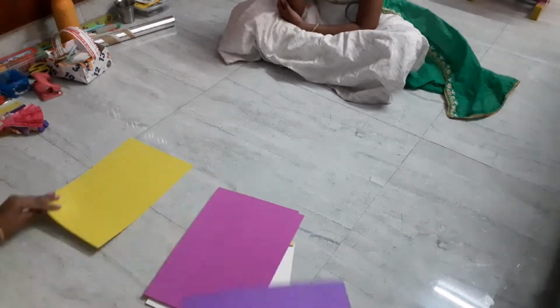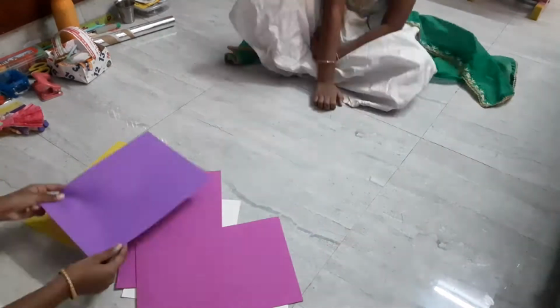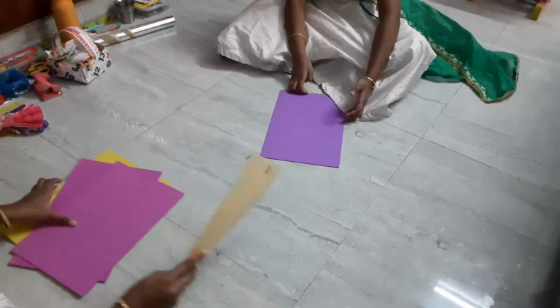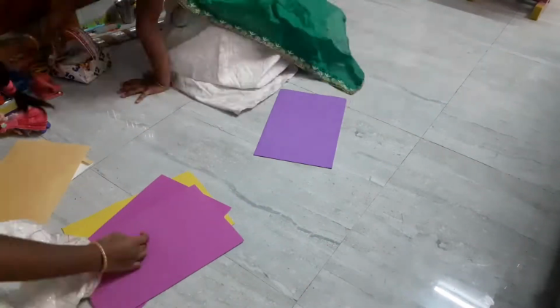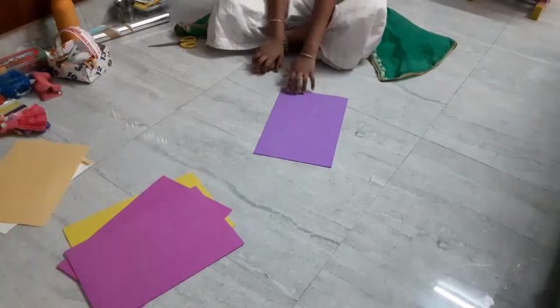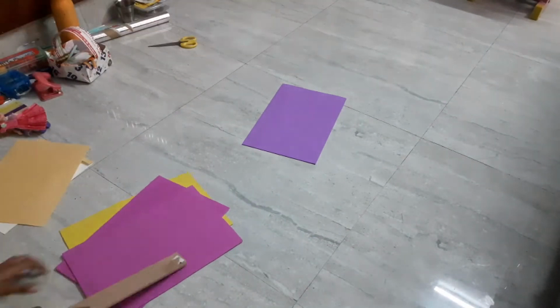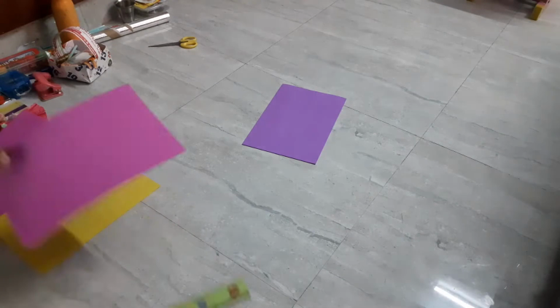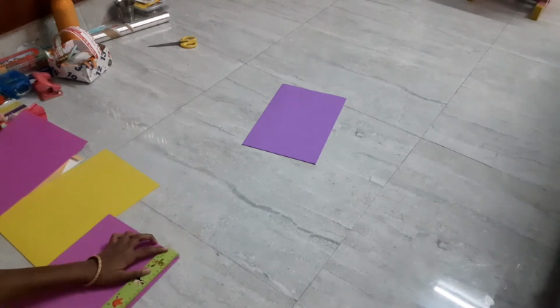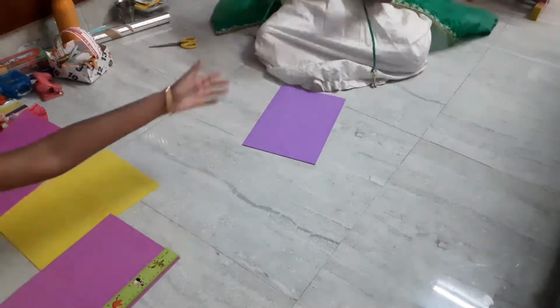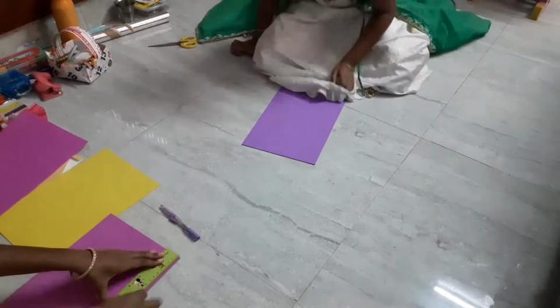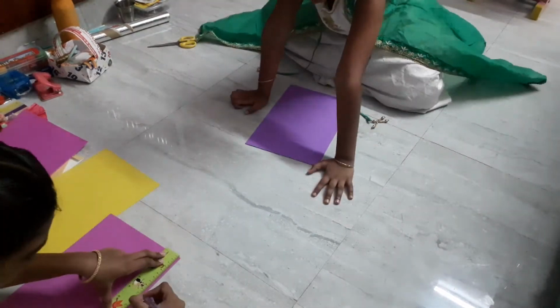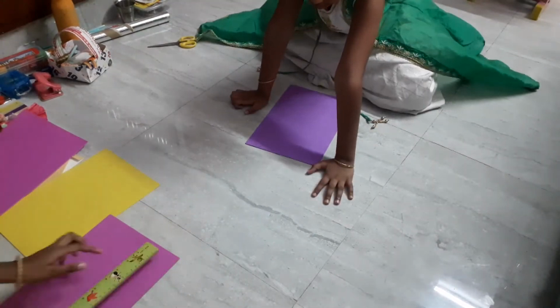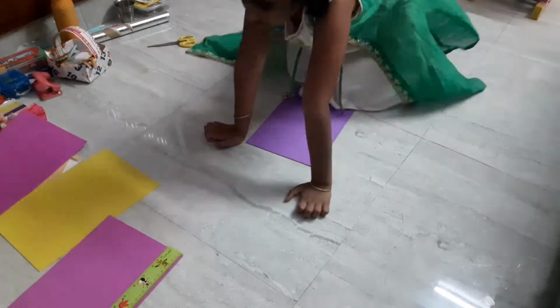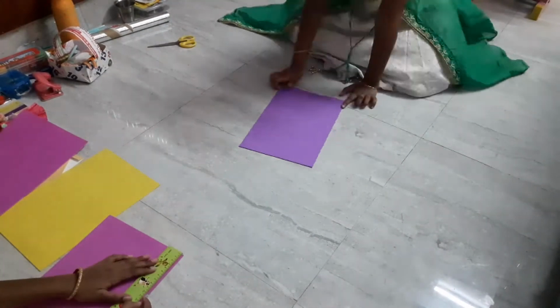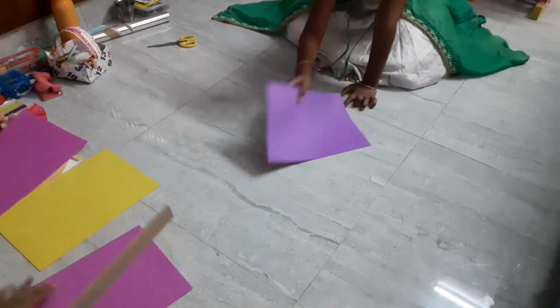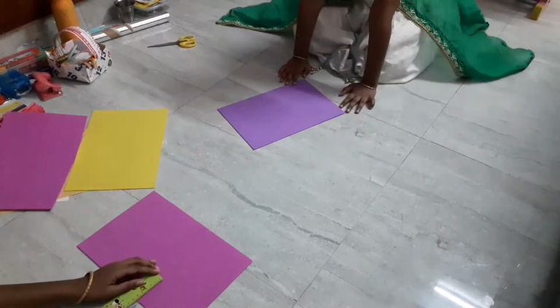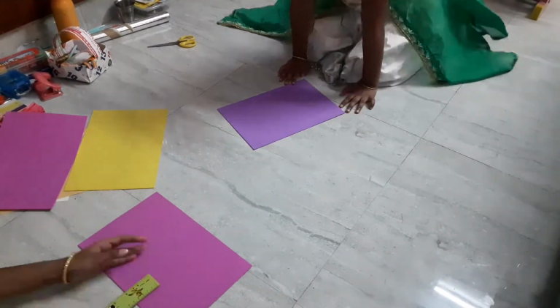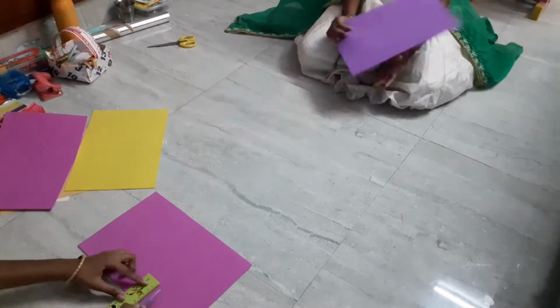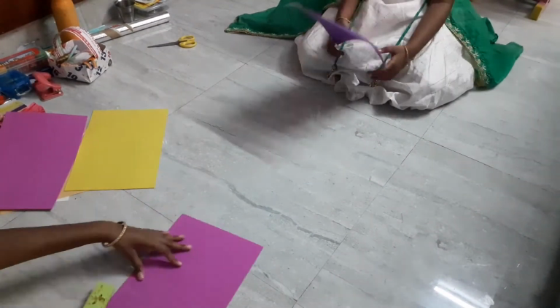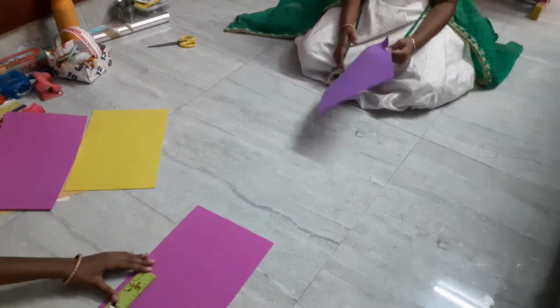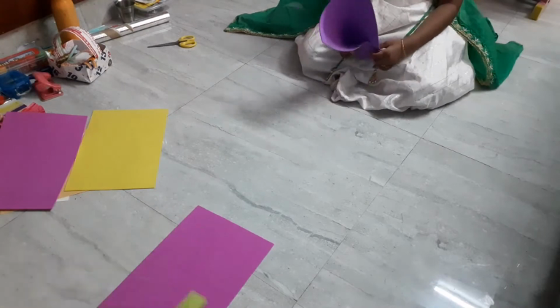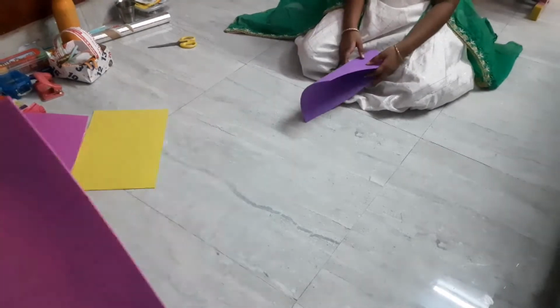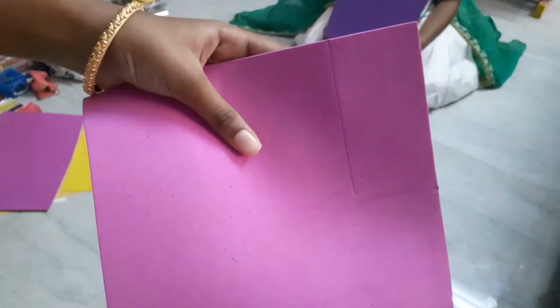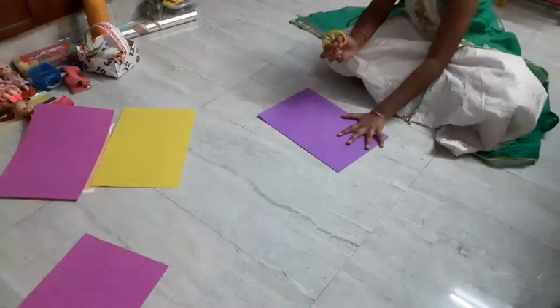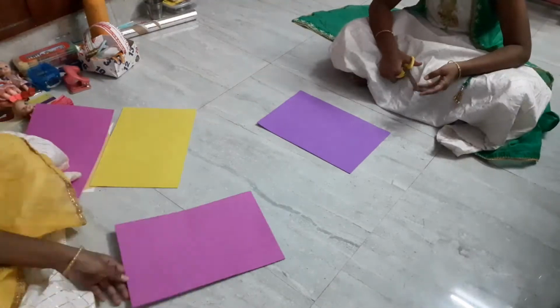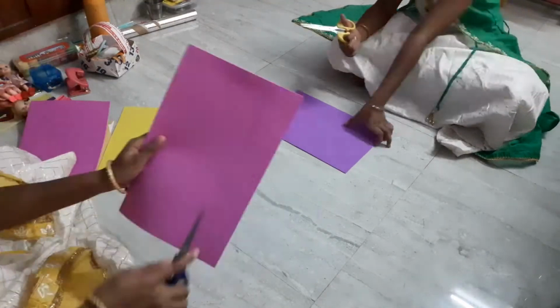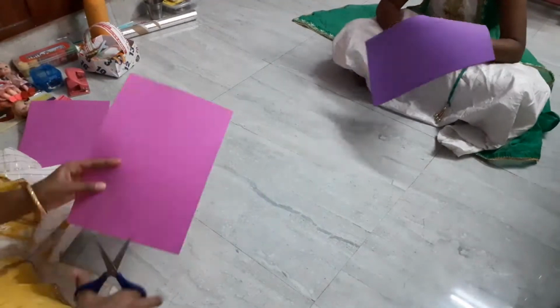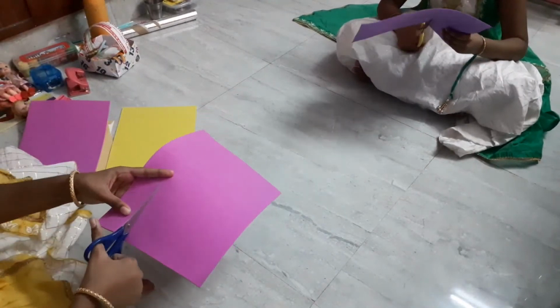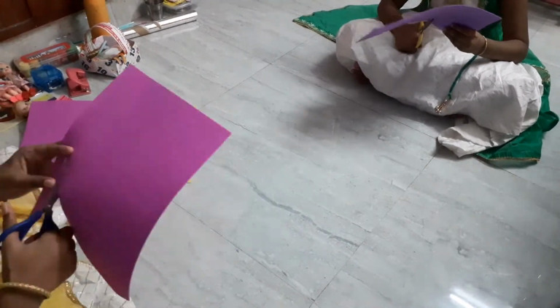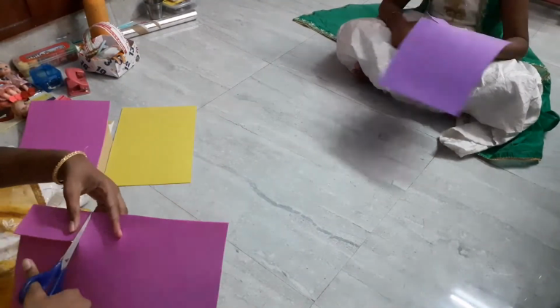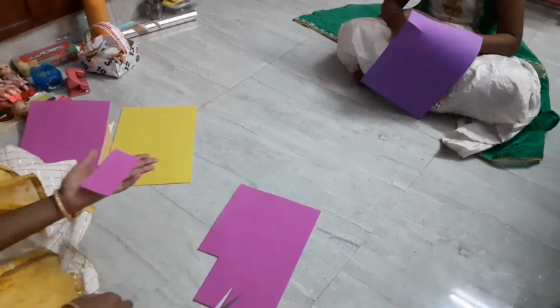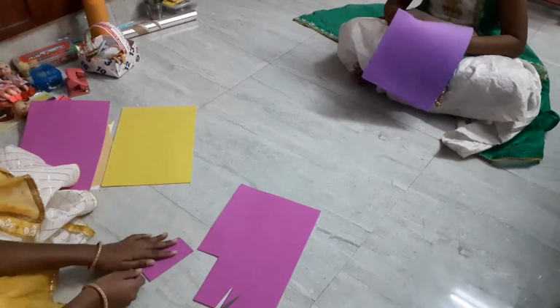First, I am going to use some foam sheets of different colors. We are going to make a handbag first — we will measure it and then cut to the measurement.